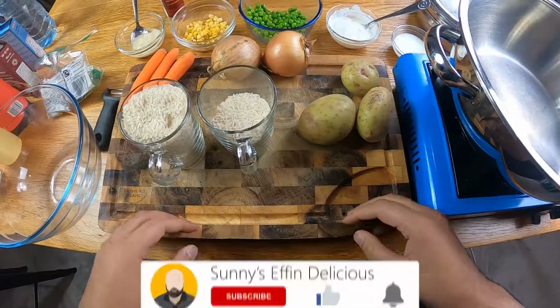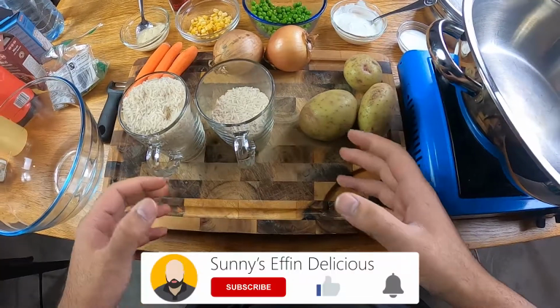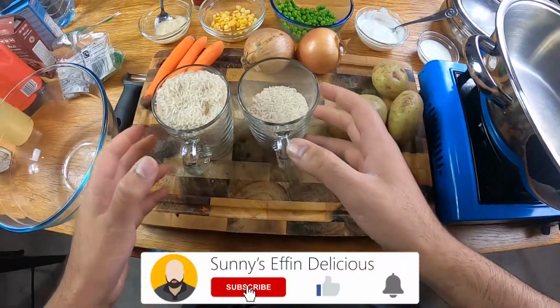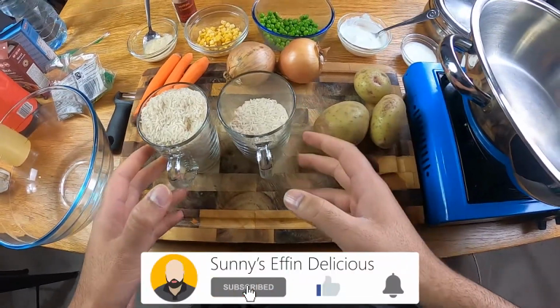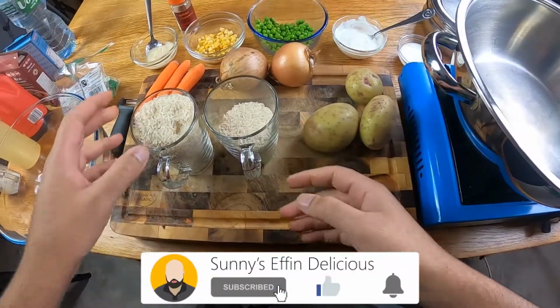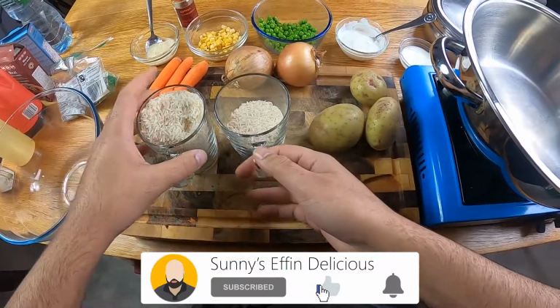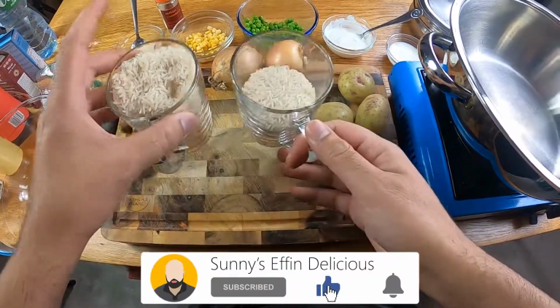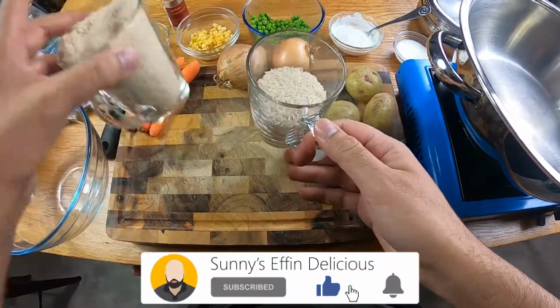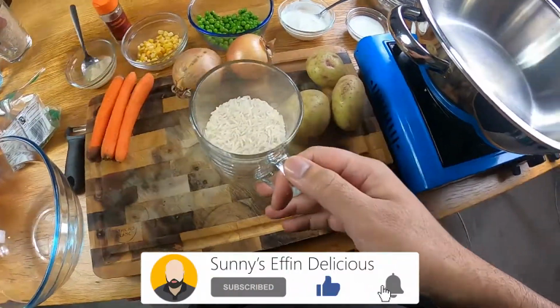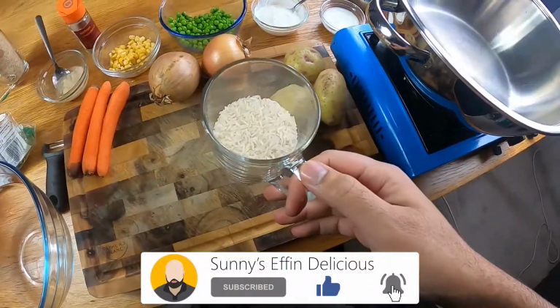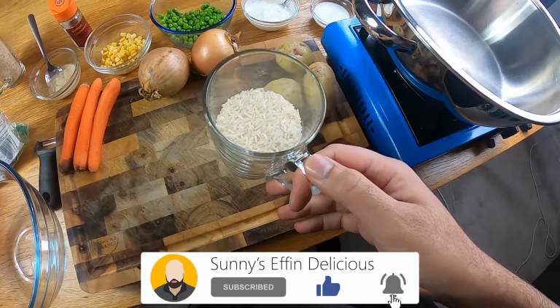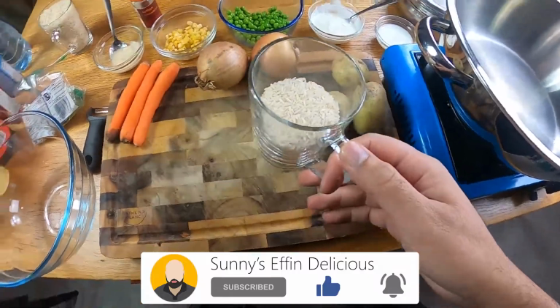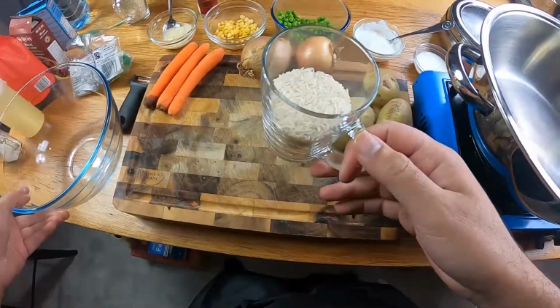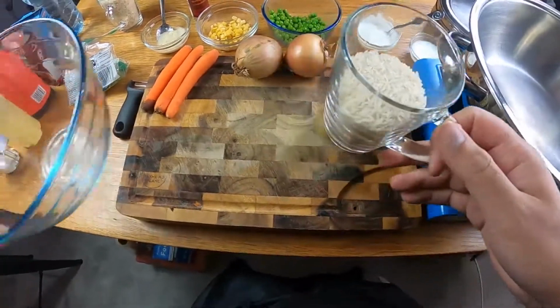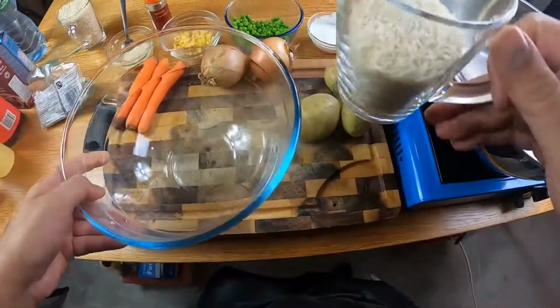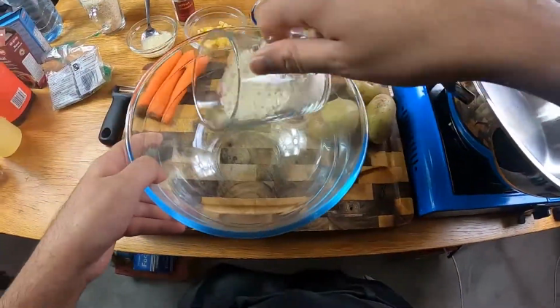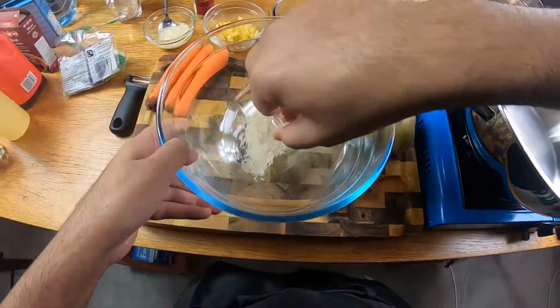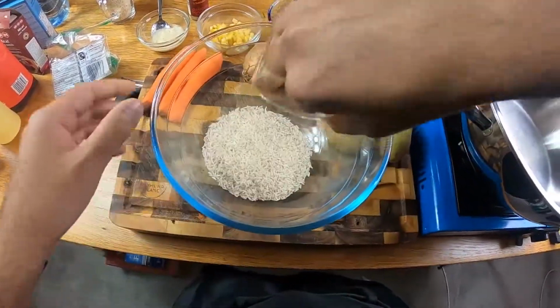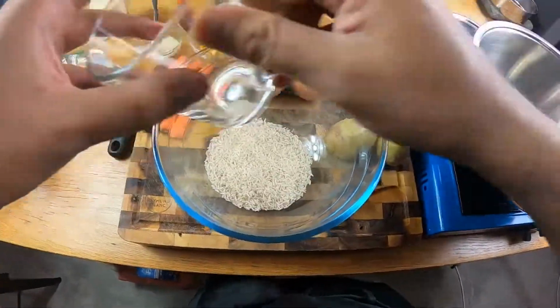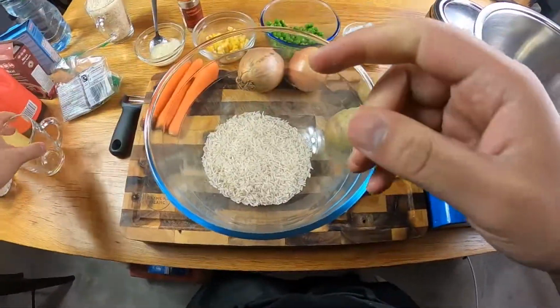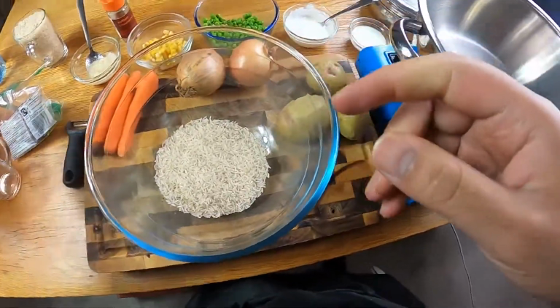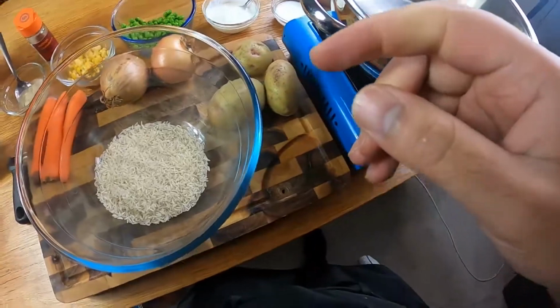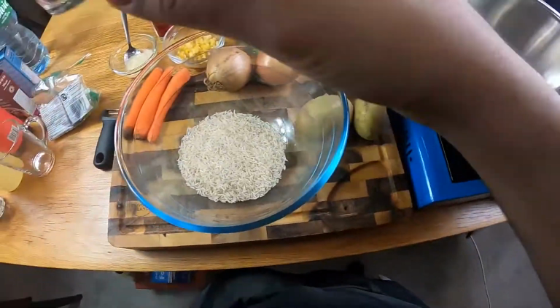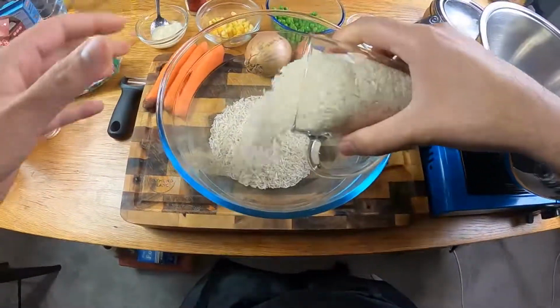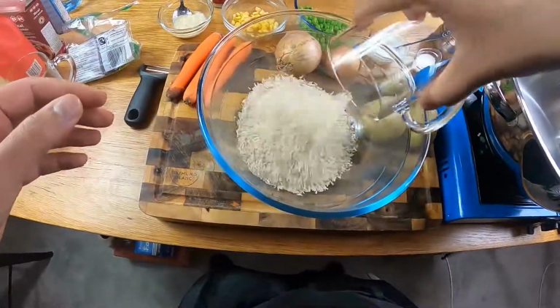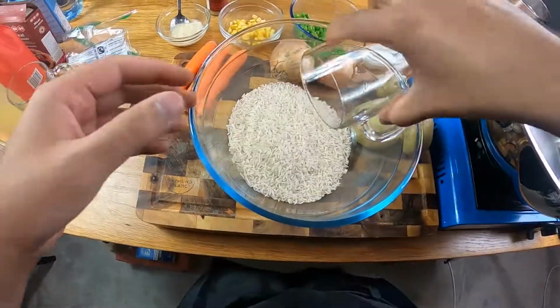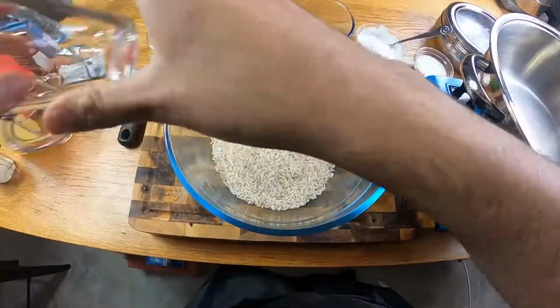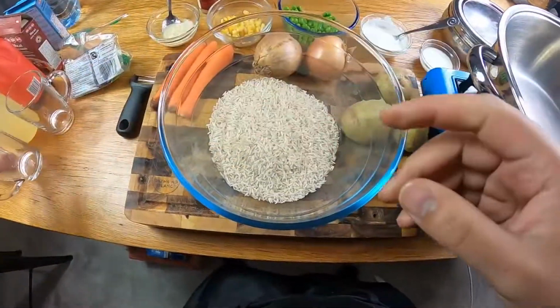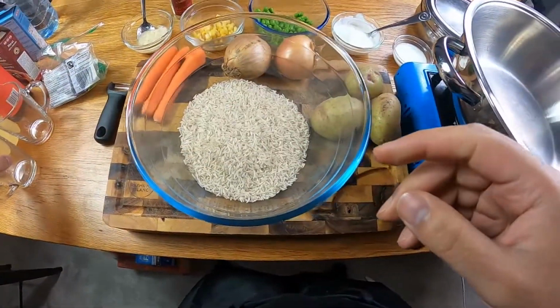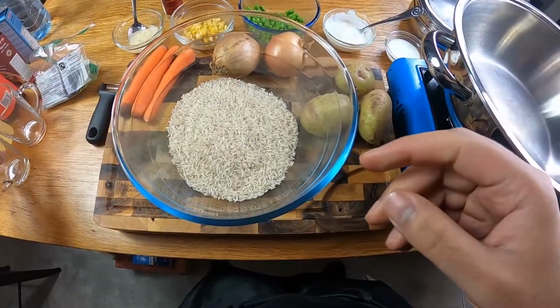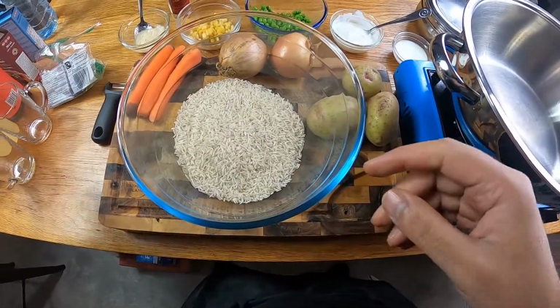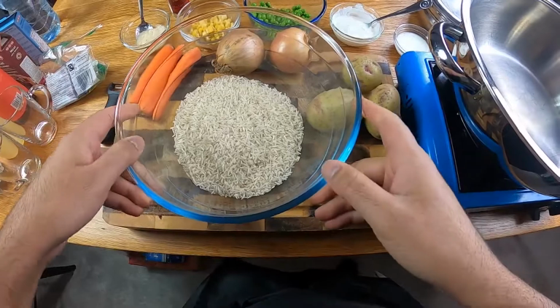We're making veggie biryani. We're going to start with a cup and a half of white basmati rice. I'm just going to place my rice in my bowl and wash the rice initially. One and a half cups of rice equals three cups of water later on.